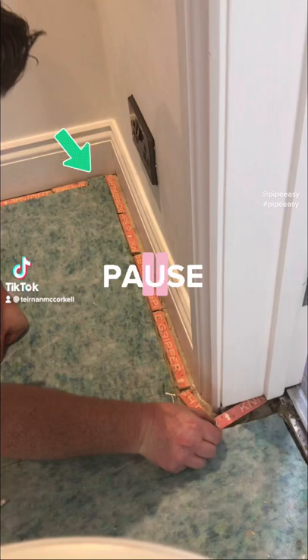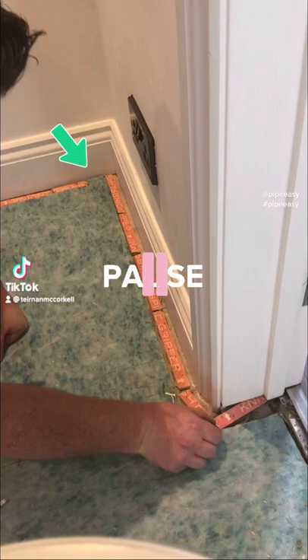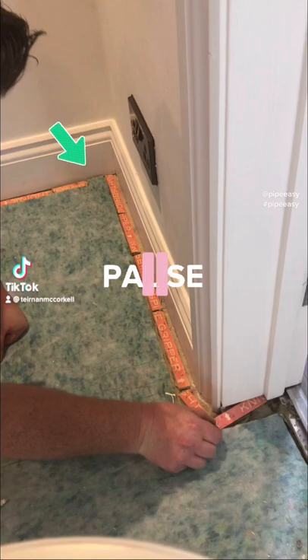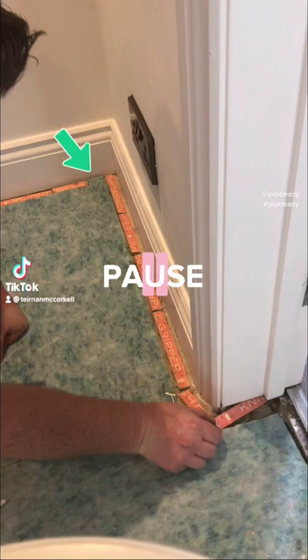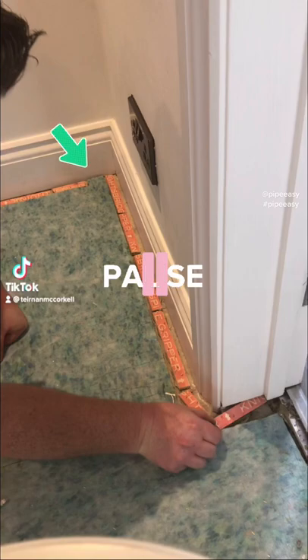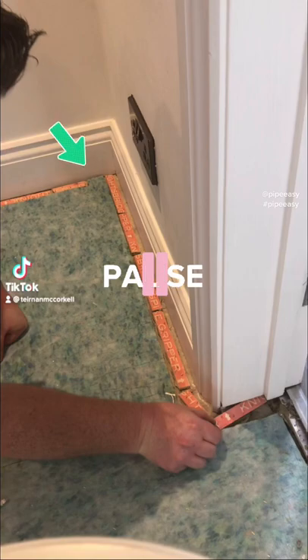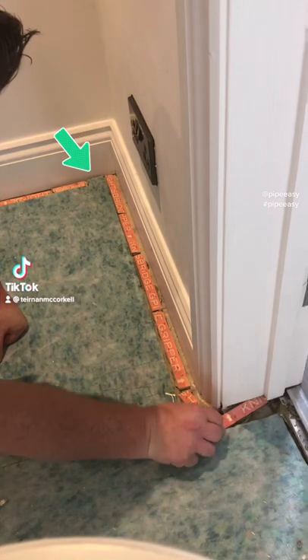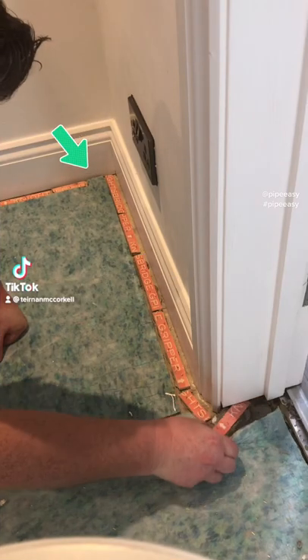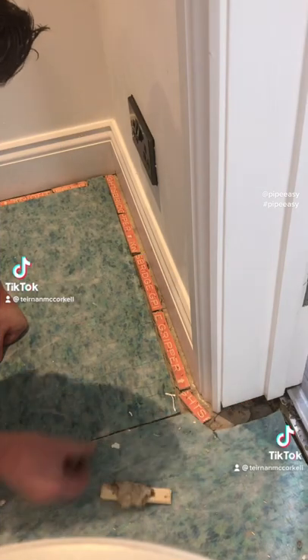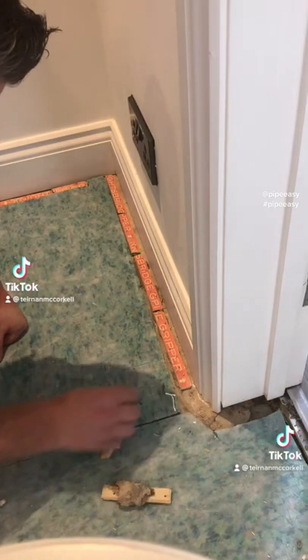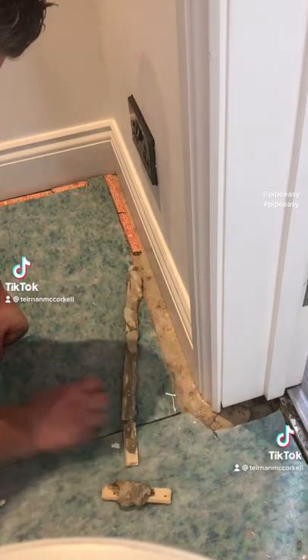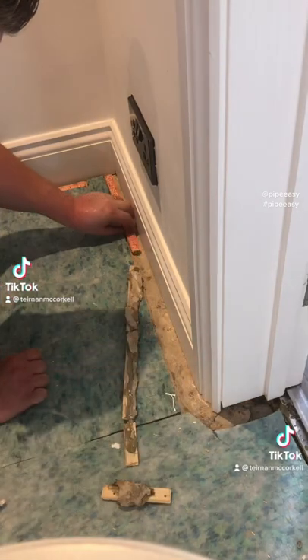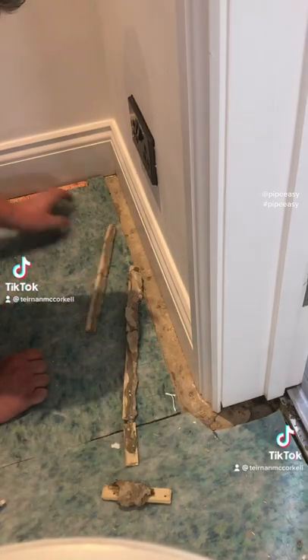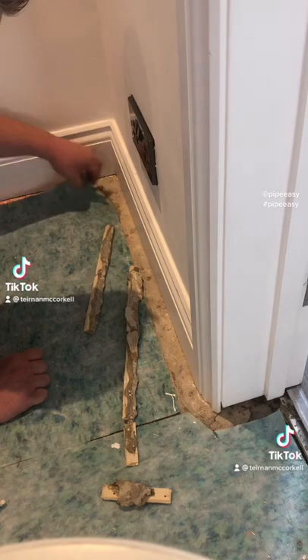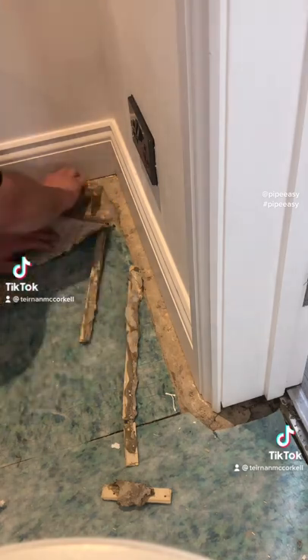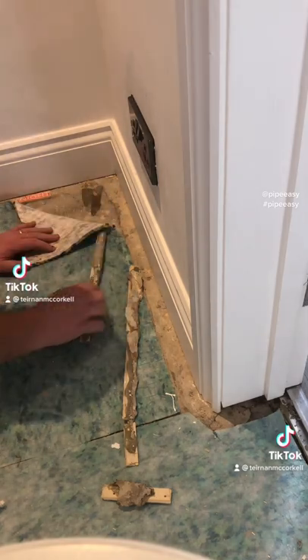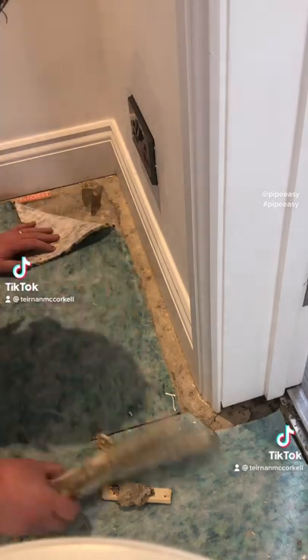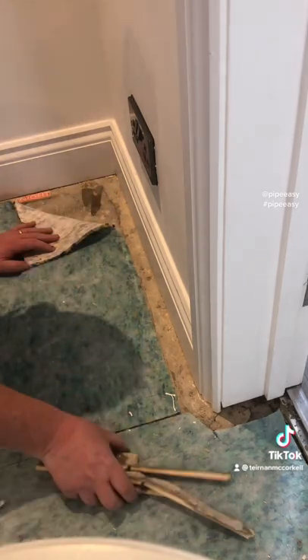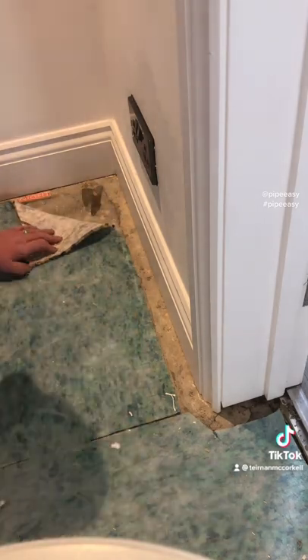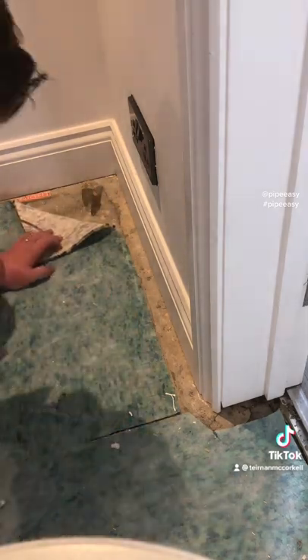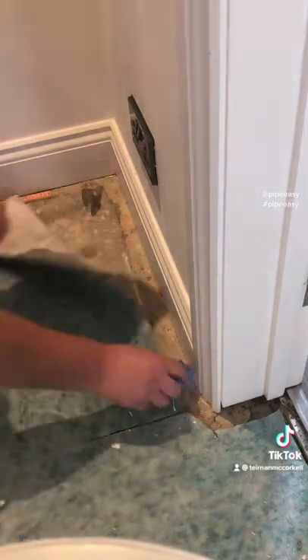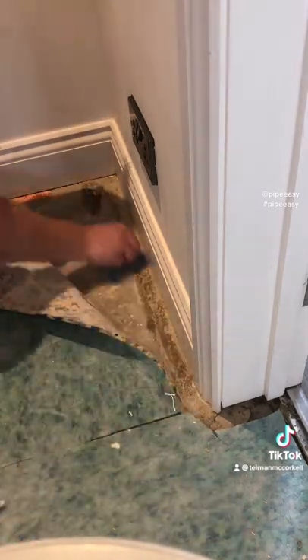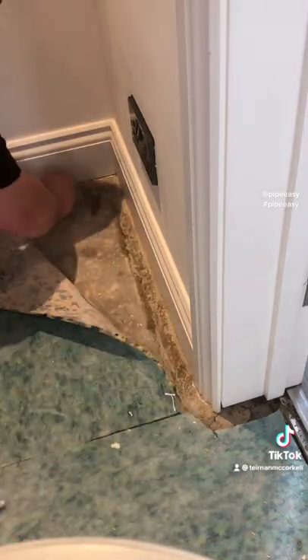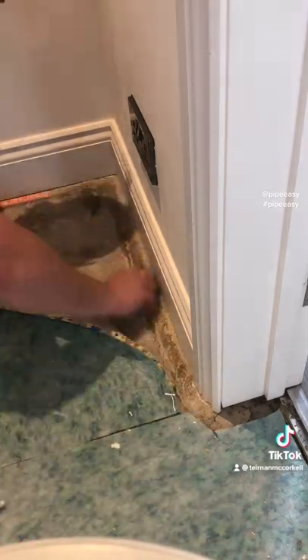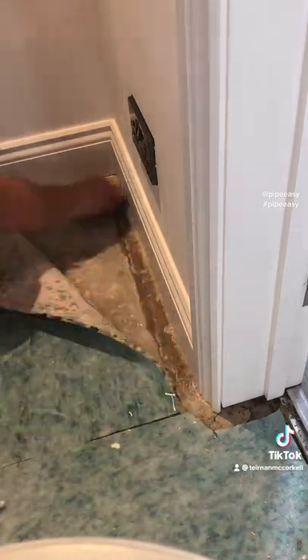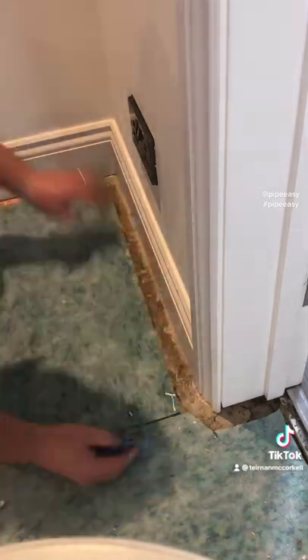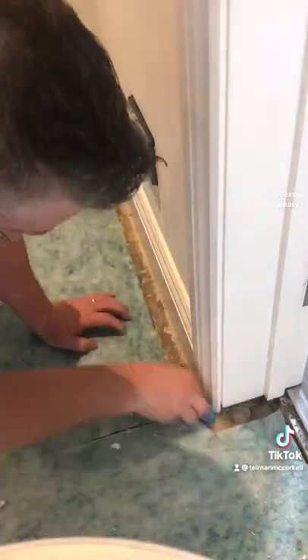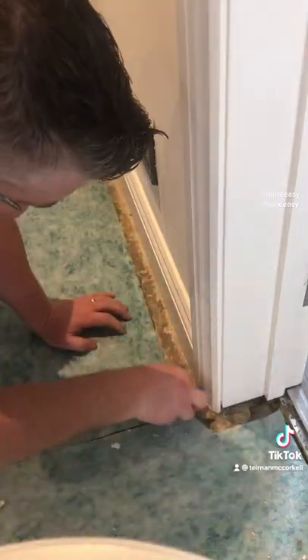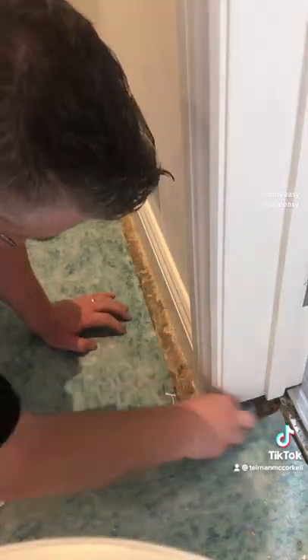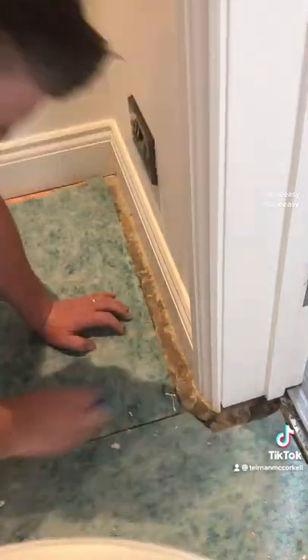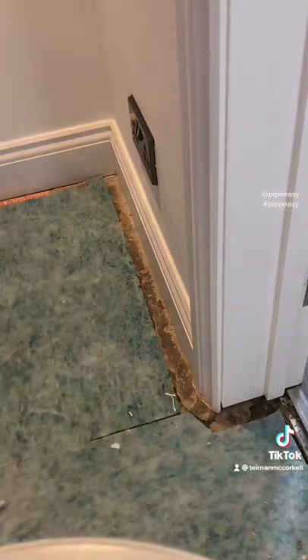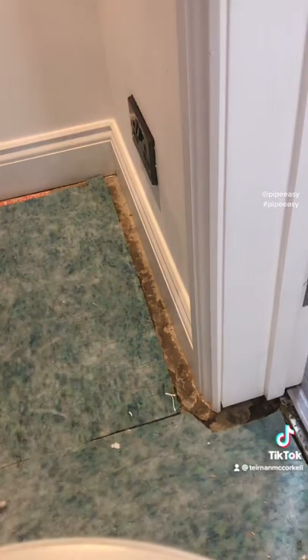You notice that piece of gripper at the top missing — this is another flooring repair. But before we start with the carpet restretch, we need to make sure we've got some grippers in some good placement.